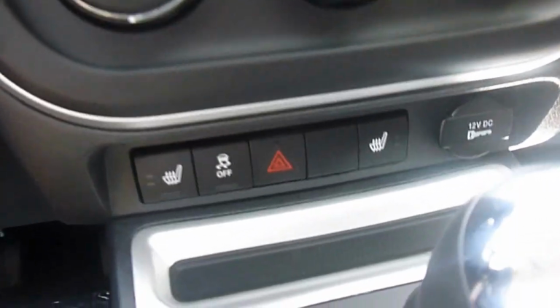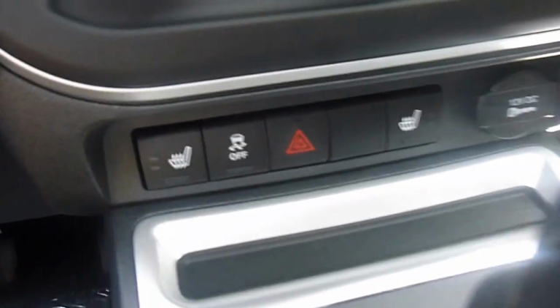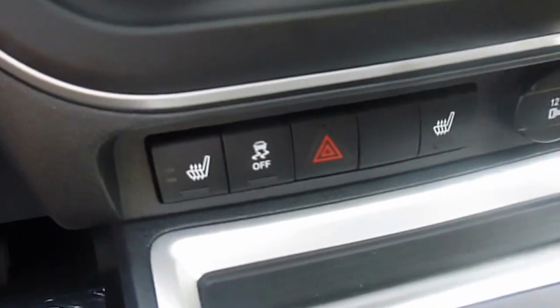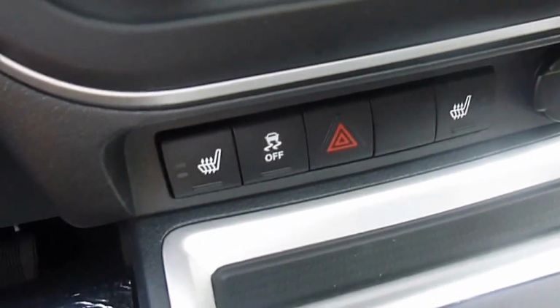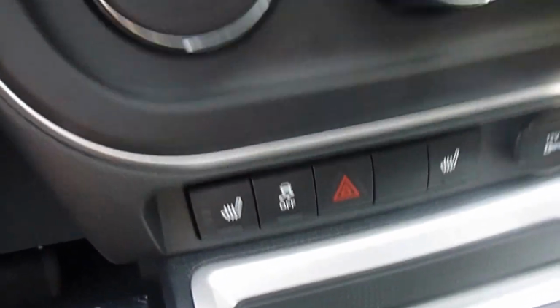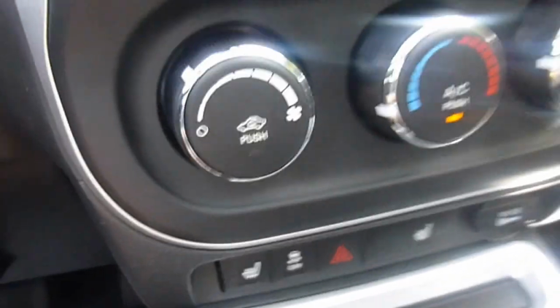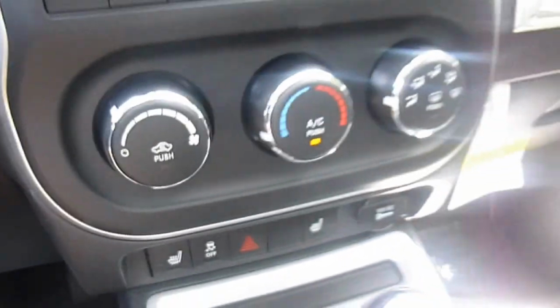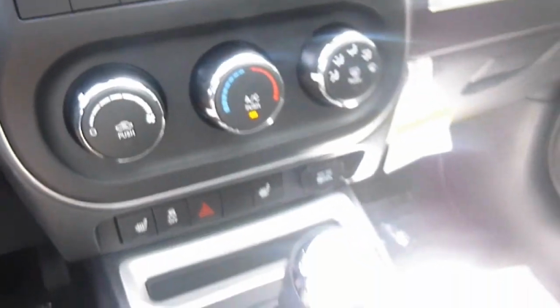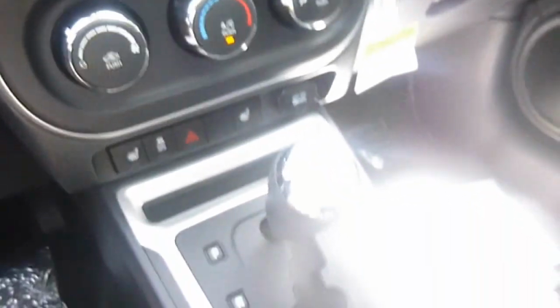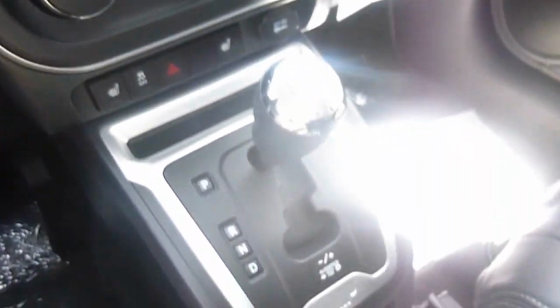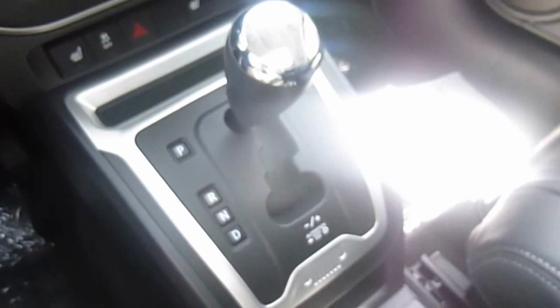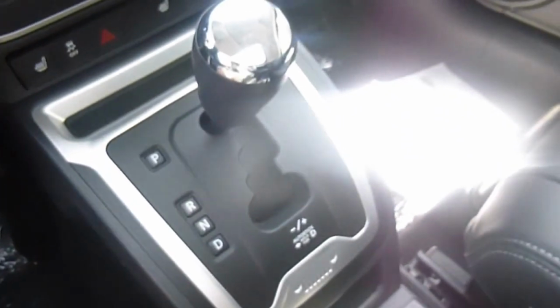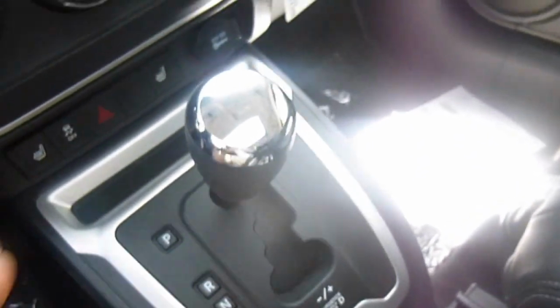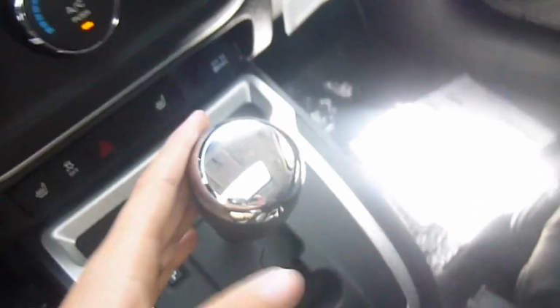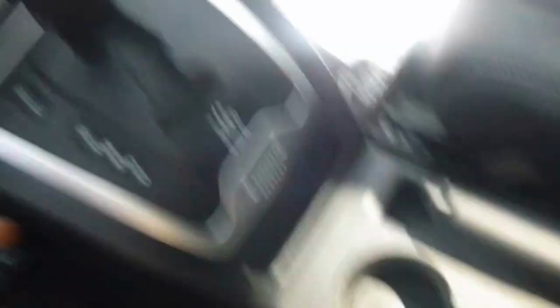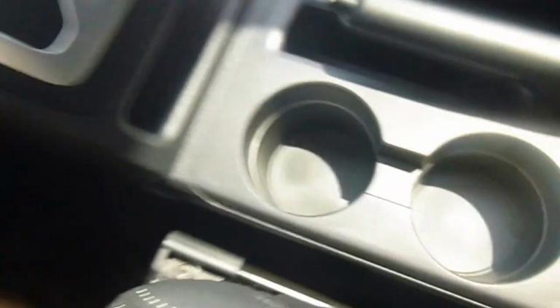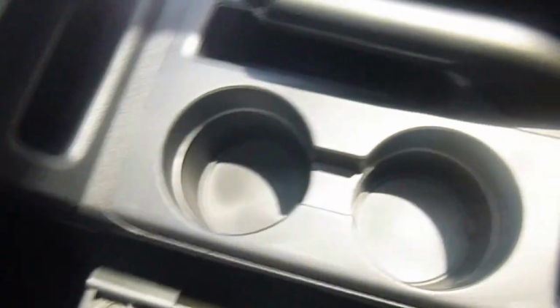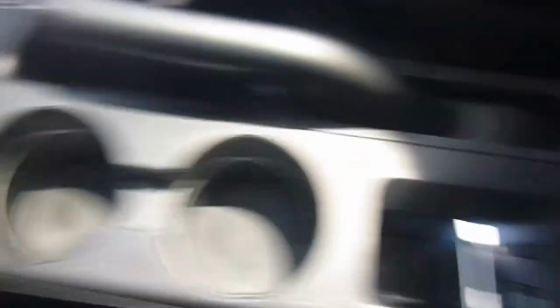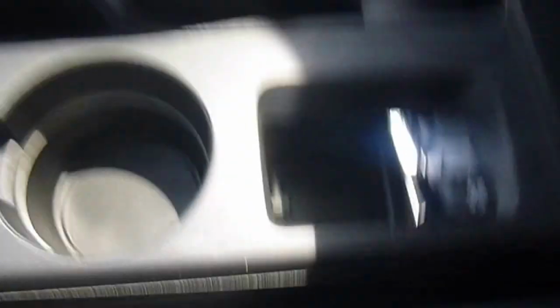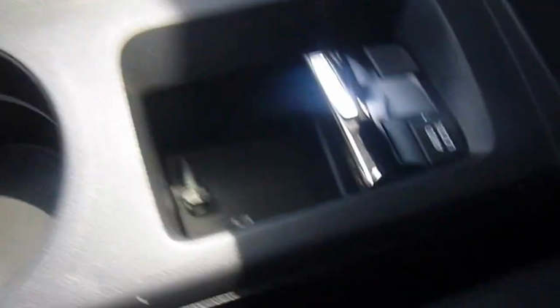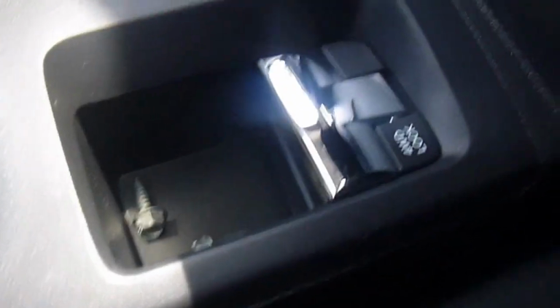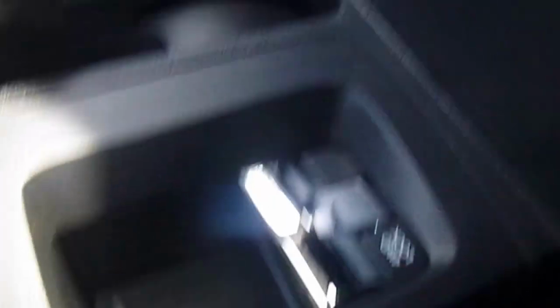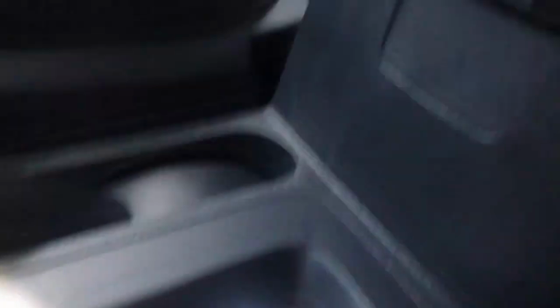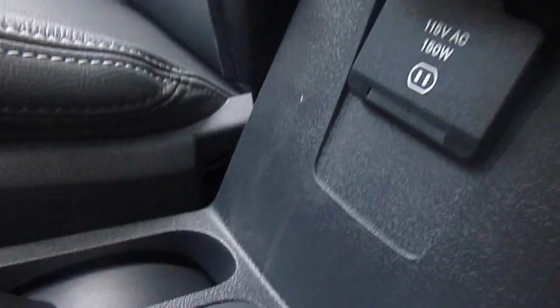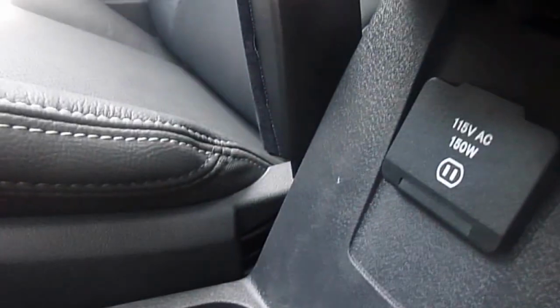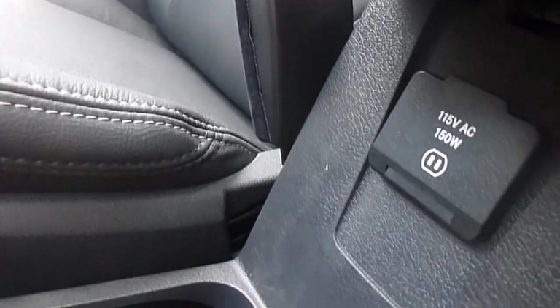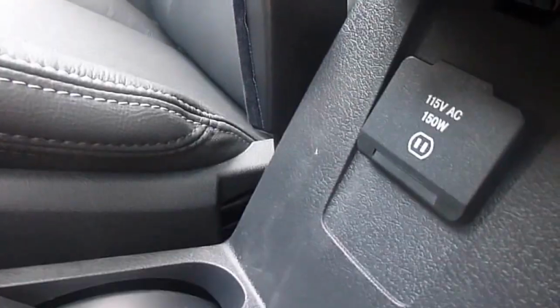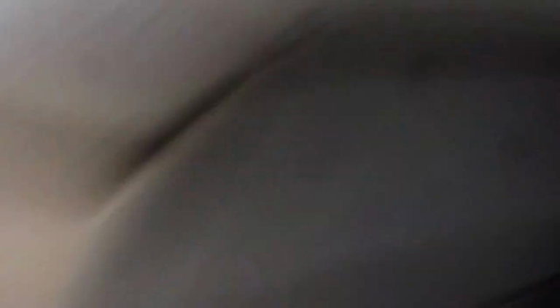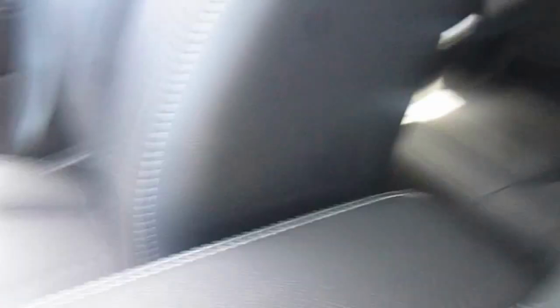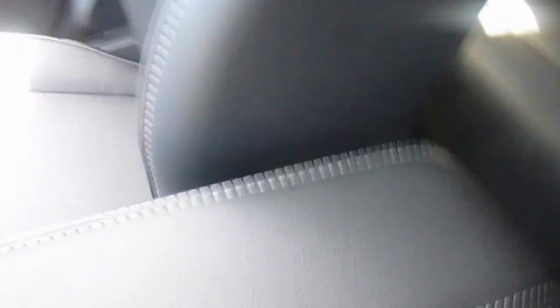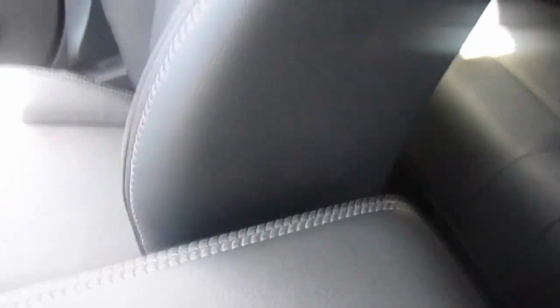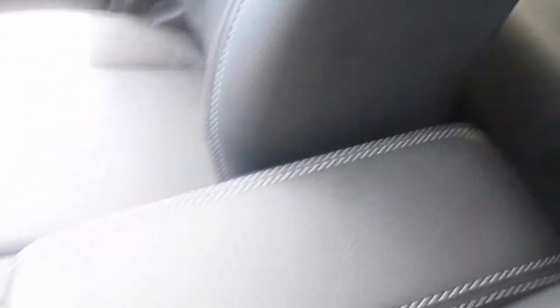You do have heated seats in the front. Your temperature controls are here. This is your shifter. You've got cupholders down here, your 4L drive switch, and a 115-volt charger right there, which is really nice to have.